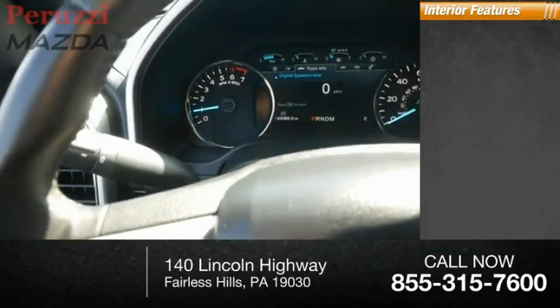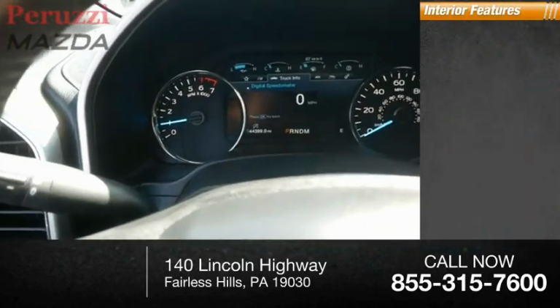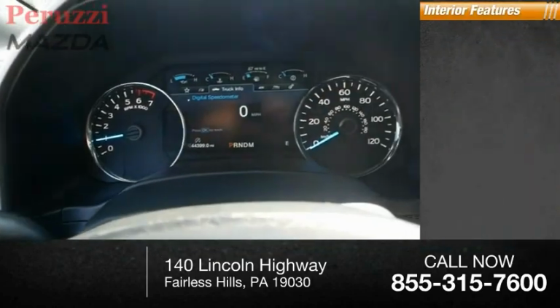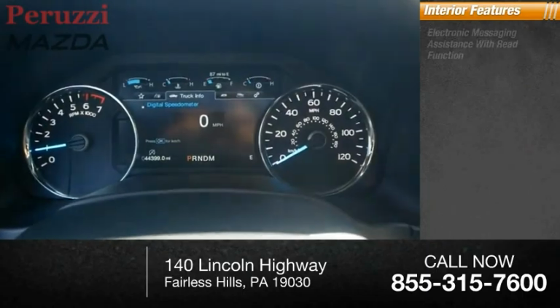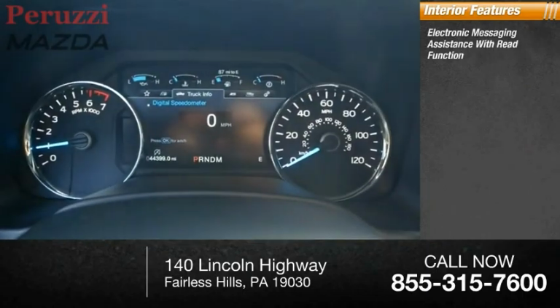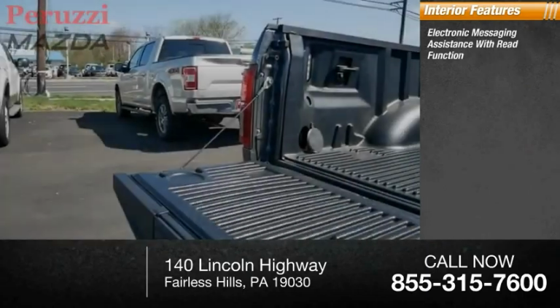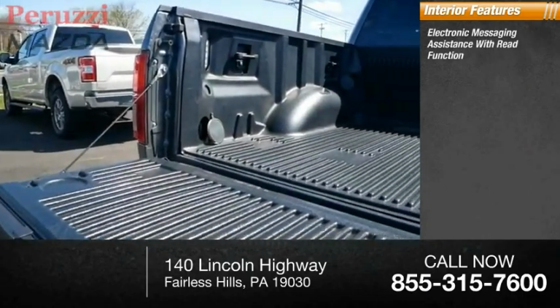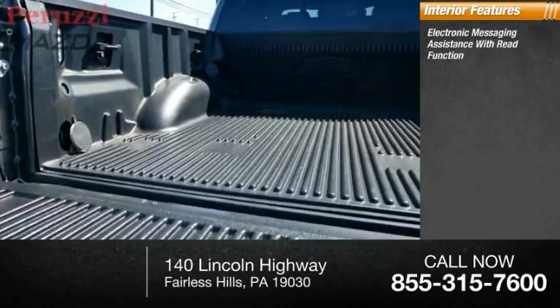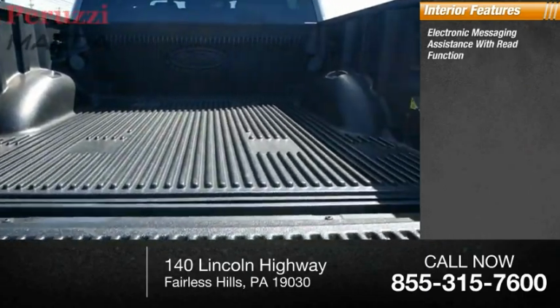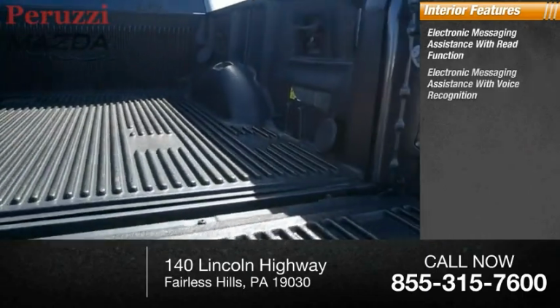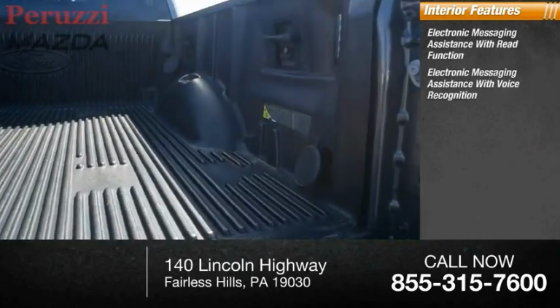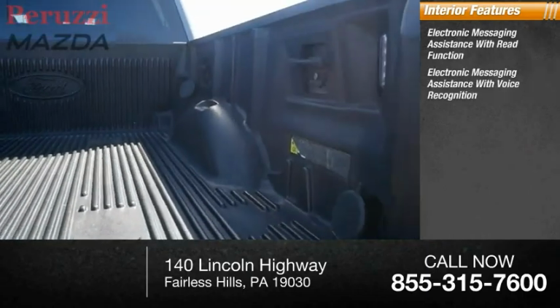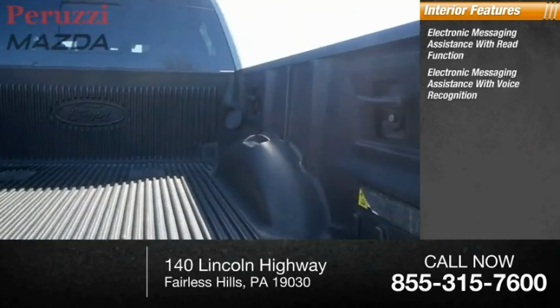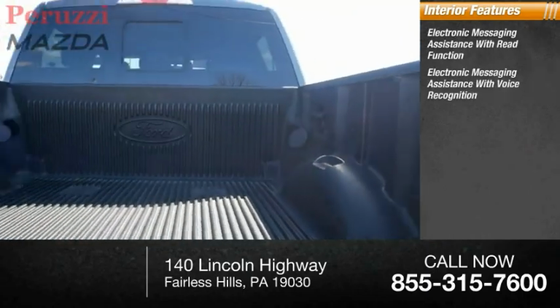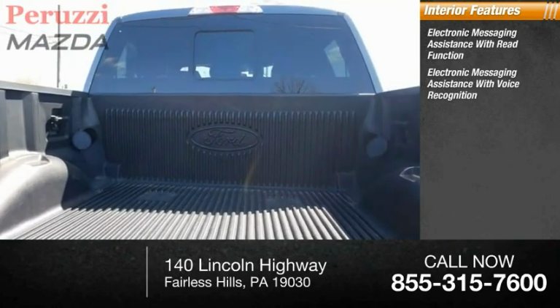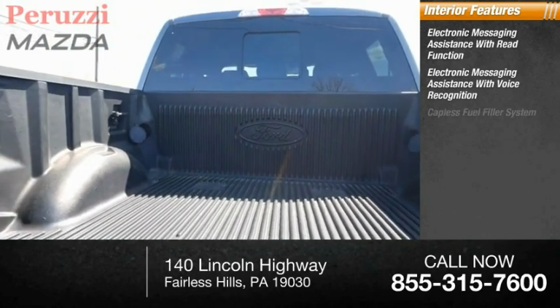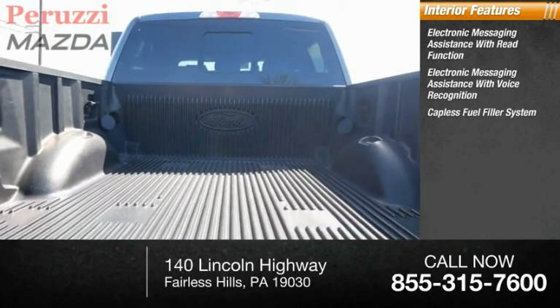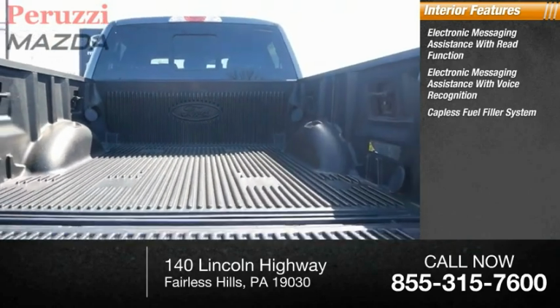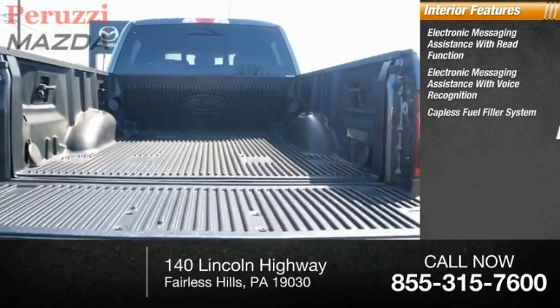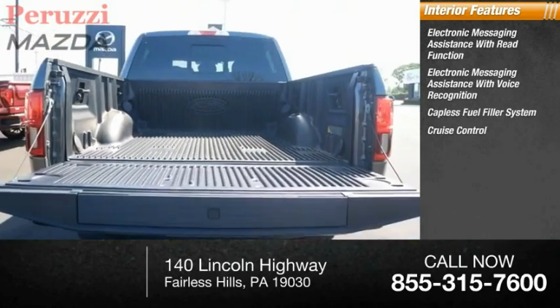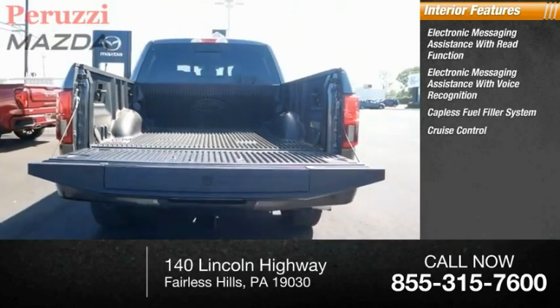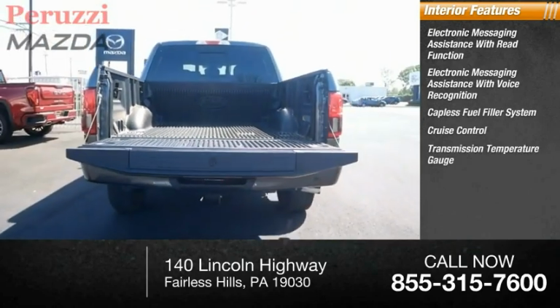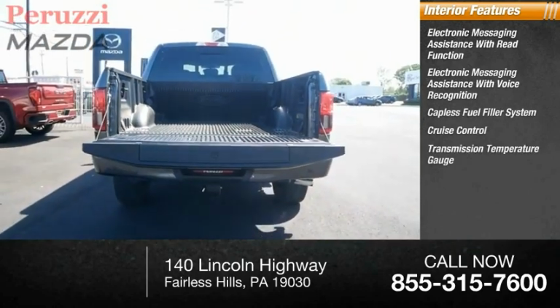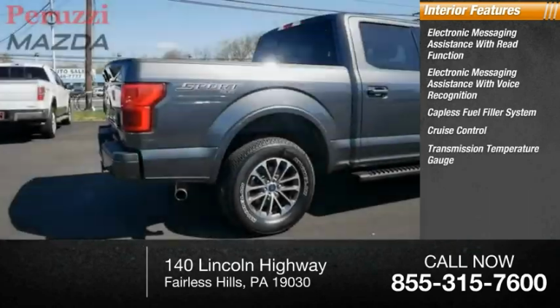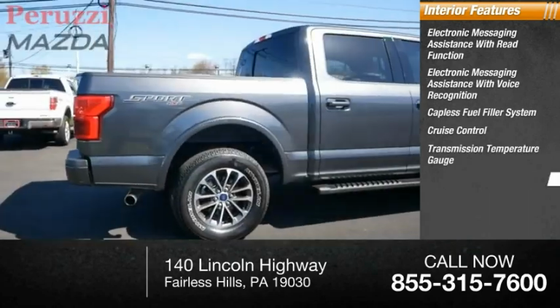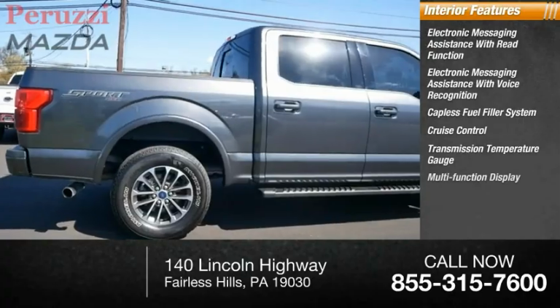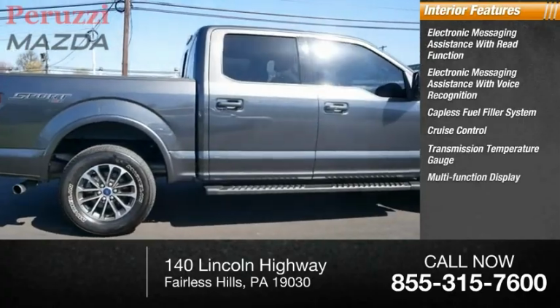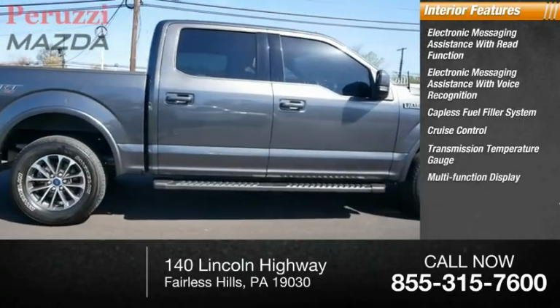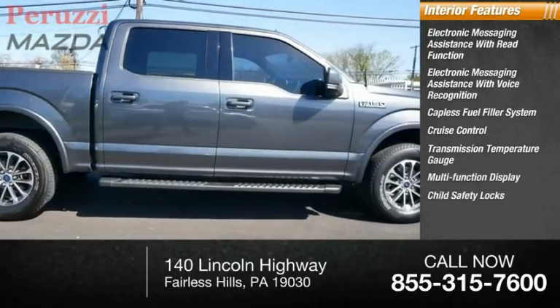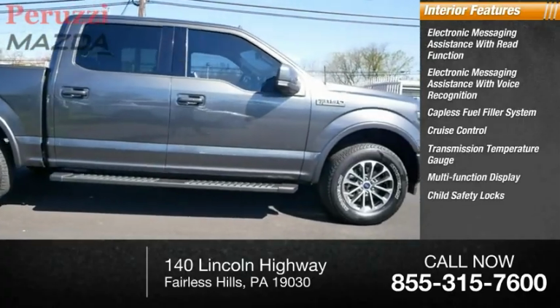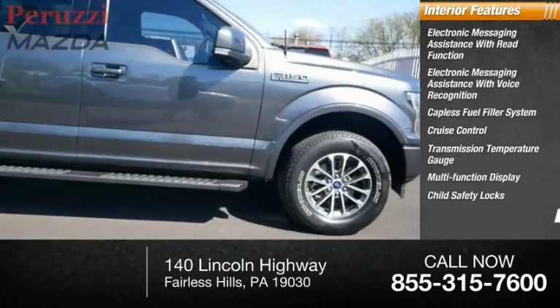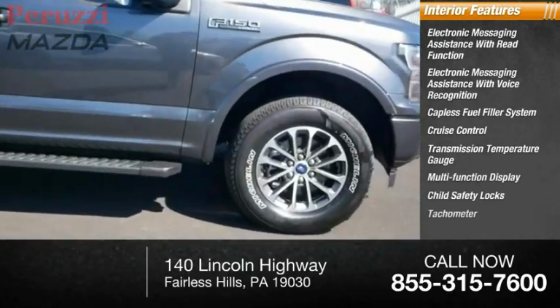Inside you'll find electronic messaging assistance with read function, electronic messaging assistance with voice recognition, capless fuel filler system, cruise control, transmission temperature gauge, multi-function display, child safety locks, tachometer.